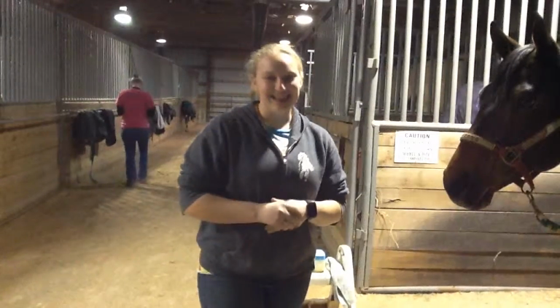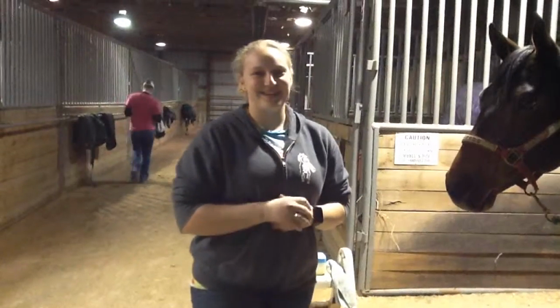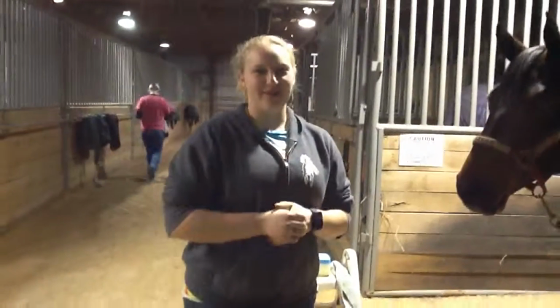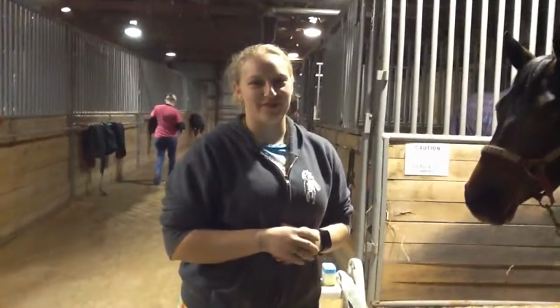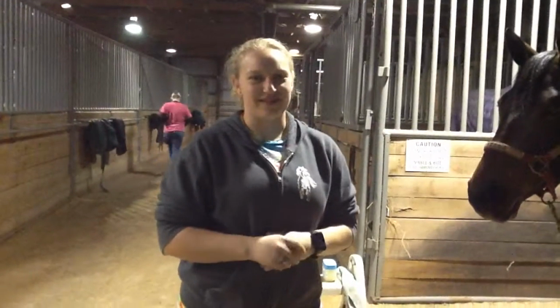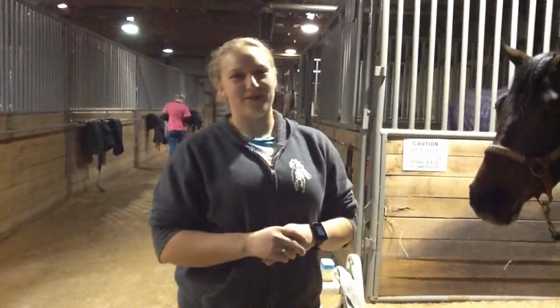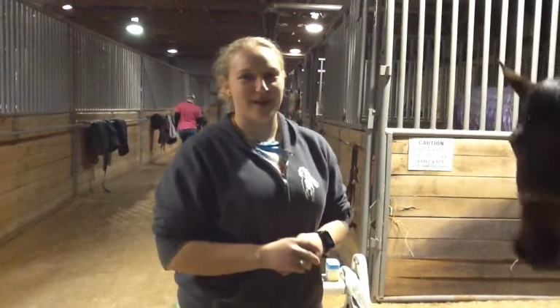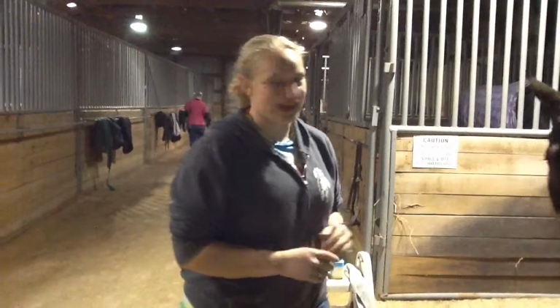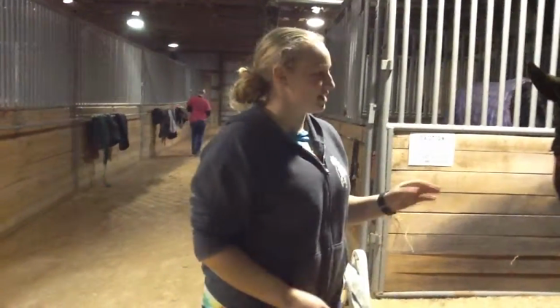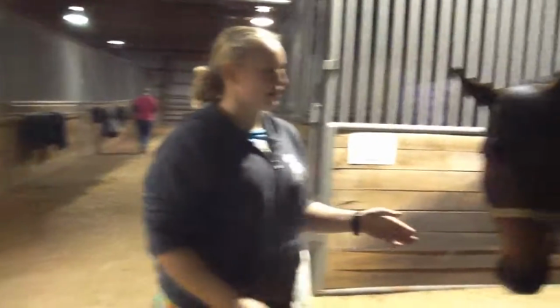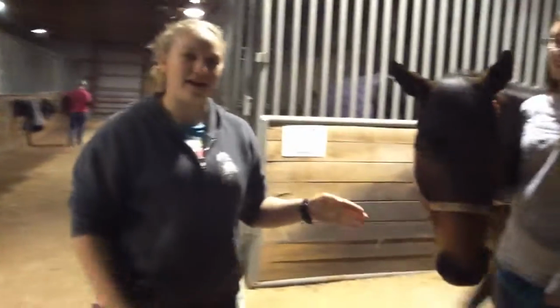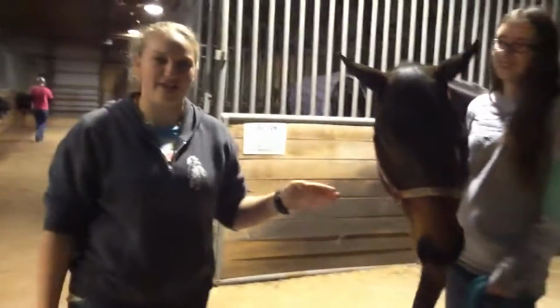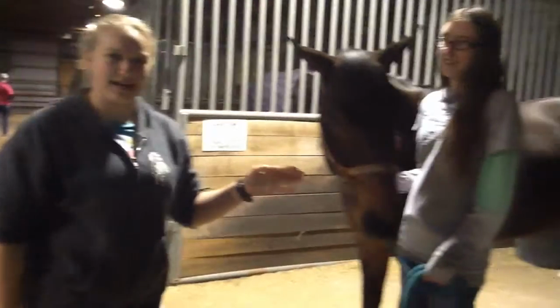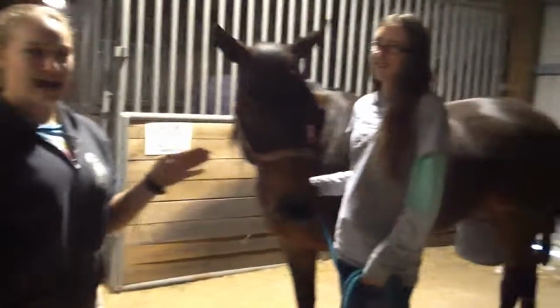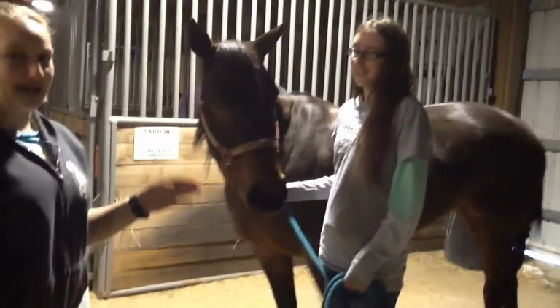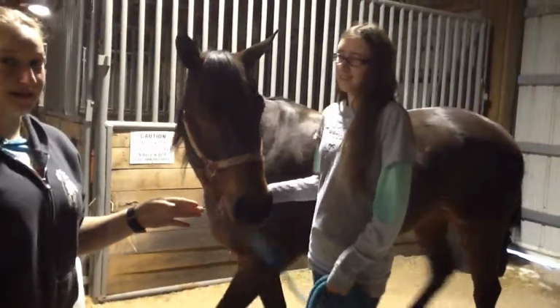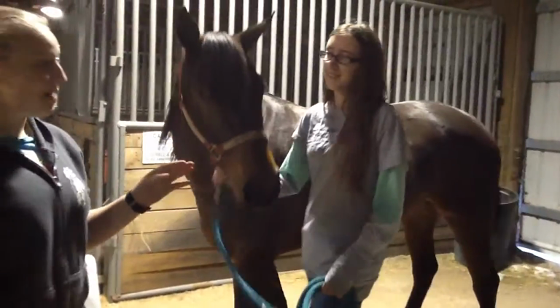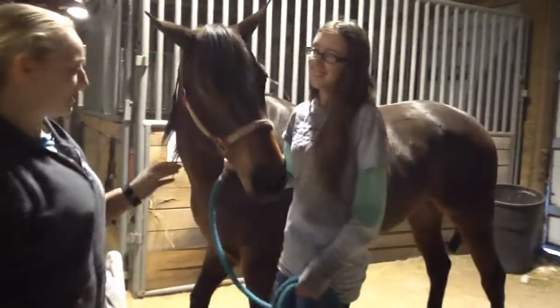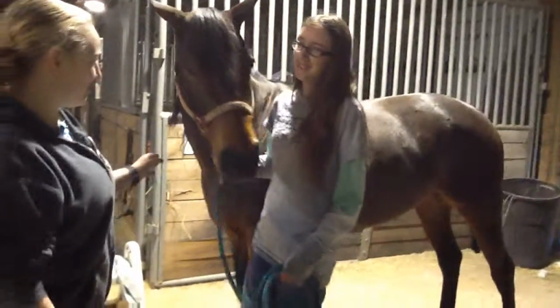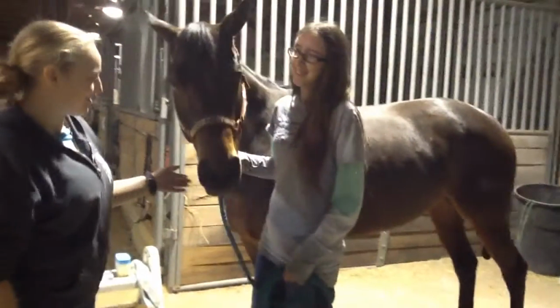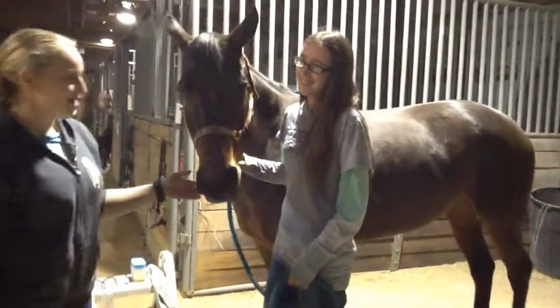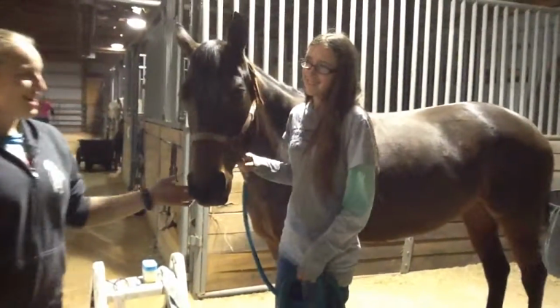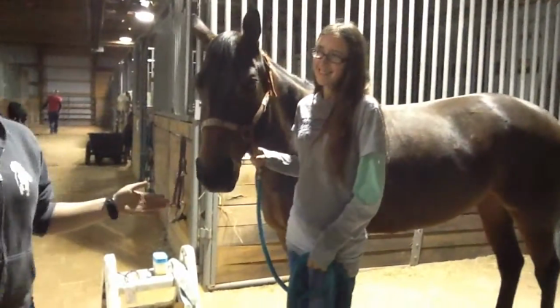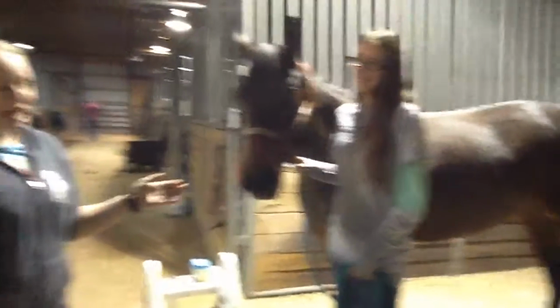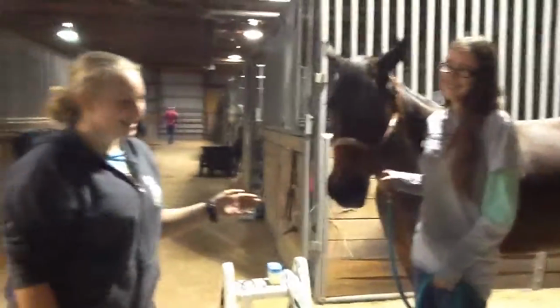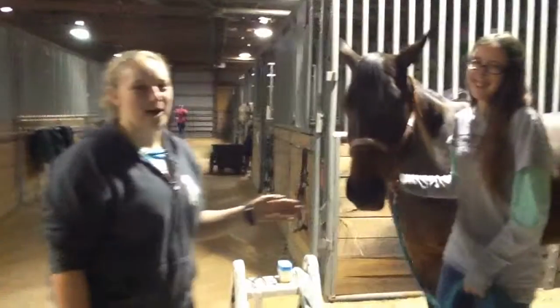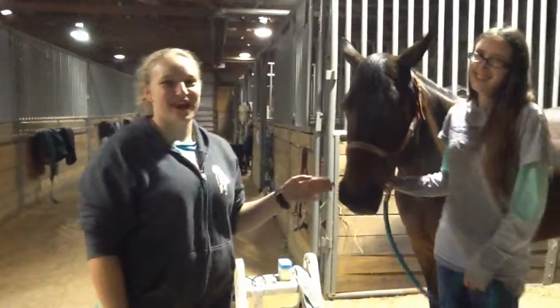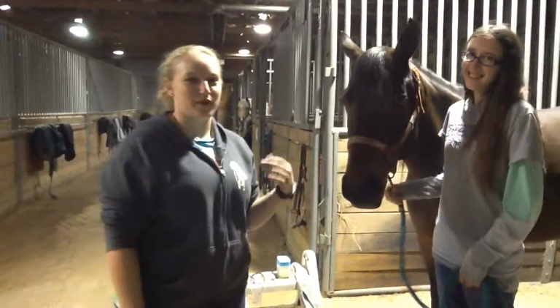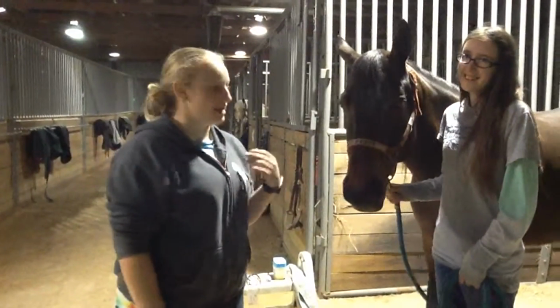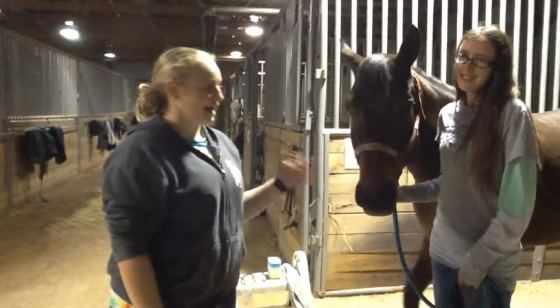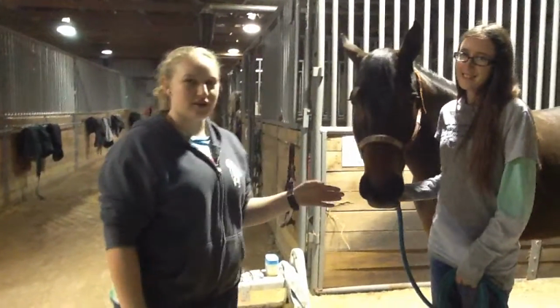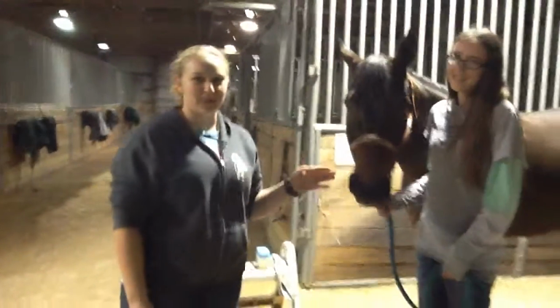Hello, today we are going over the vital signs of the horse. My horse that I'm using today is Star, and I have Patty as my handler. Patty is here to help protect both me and the horse from injury.